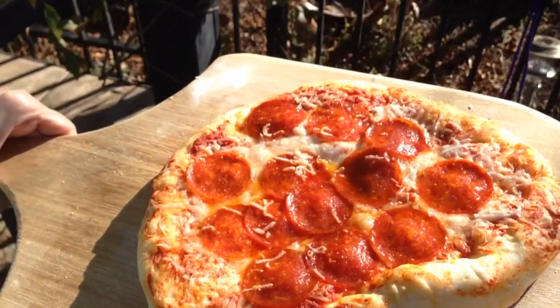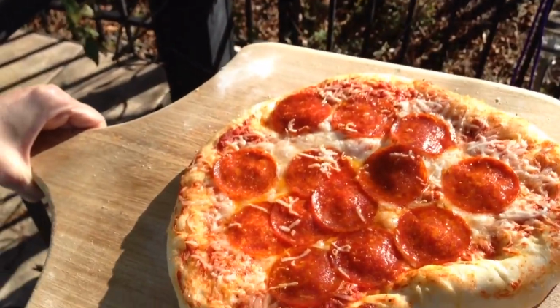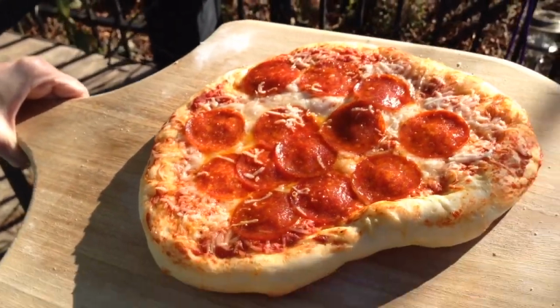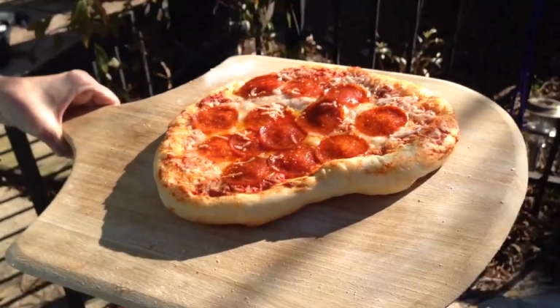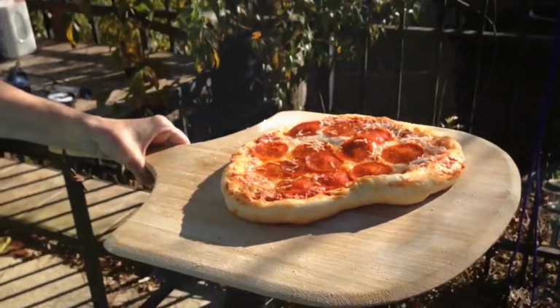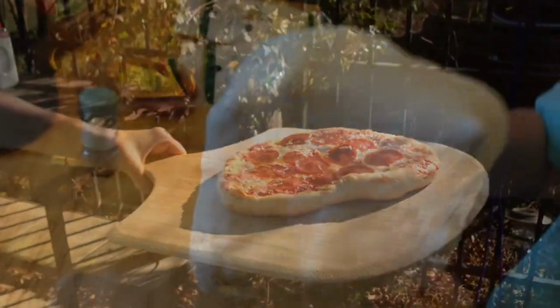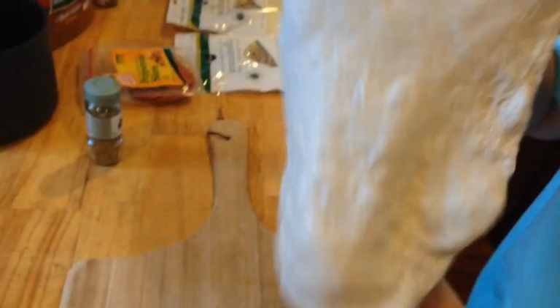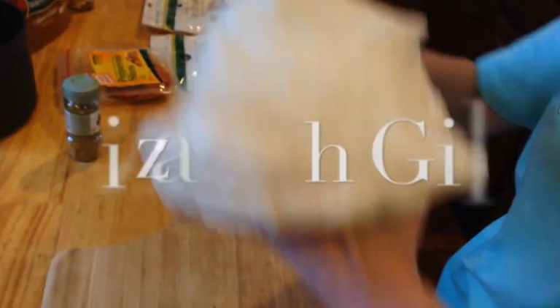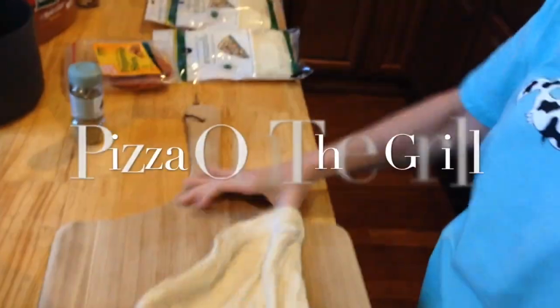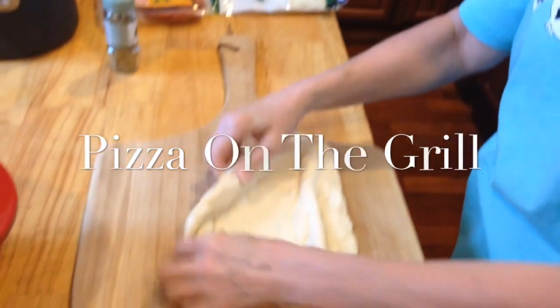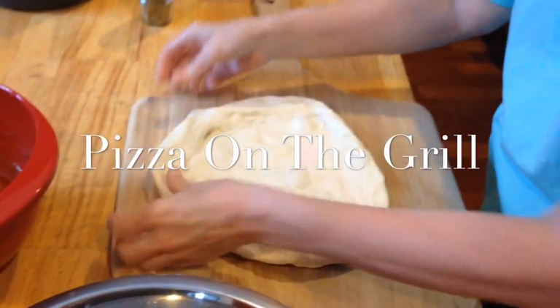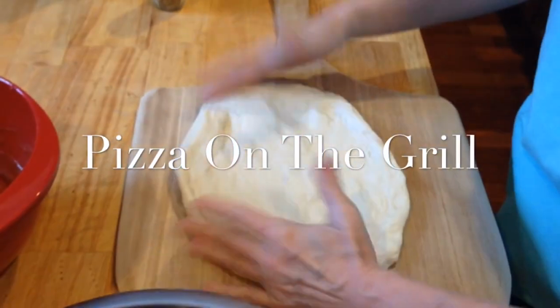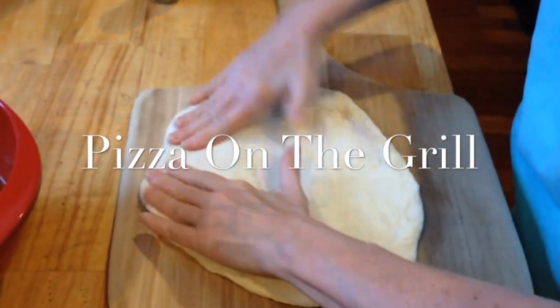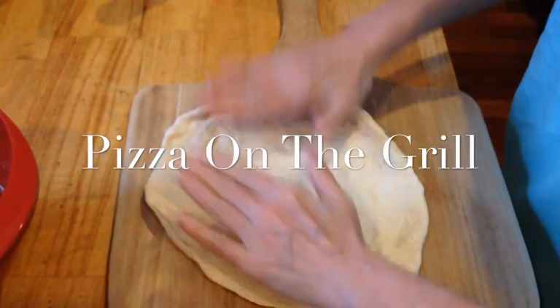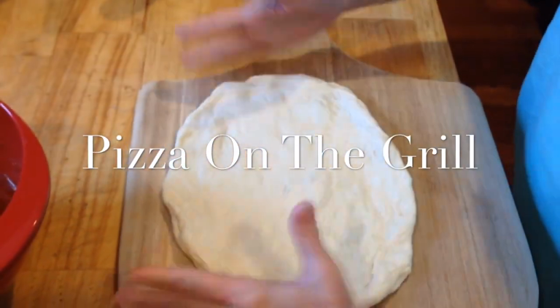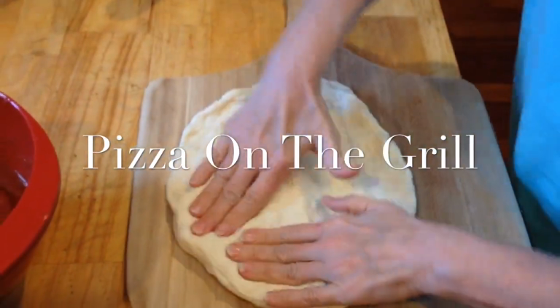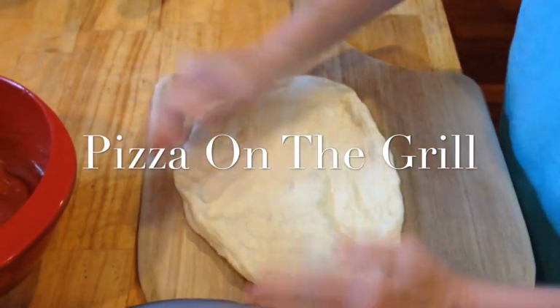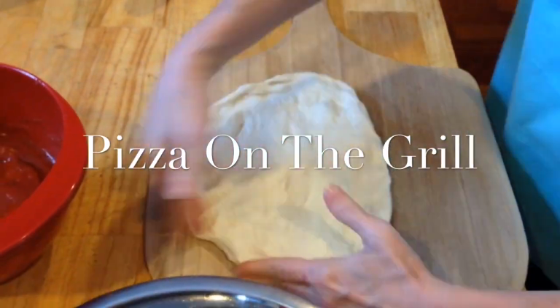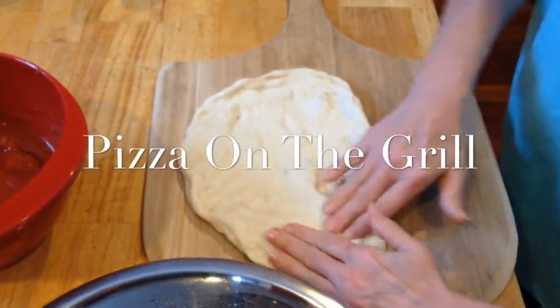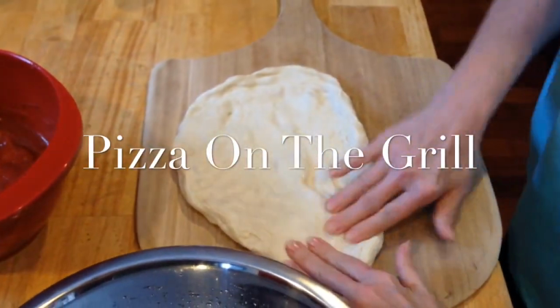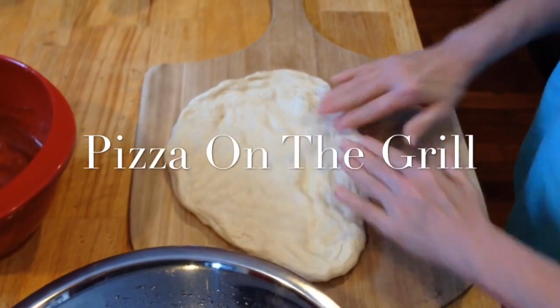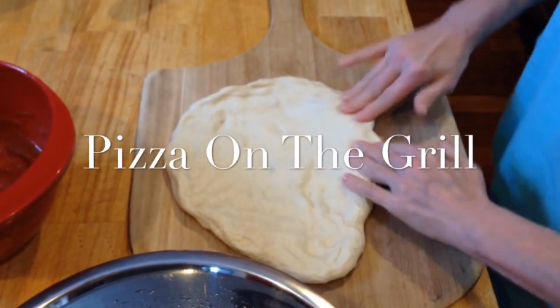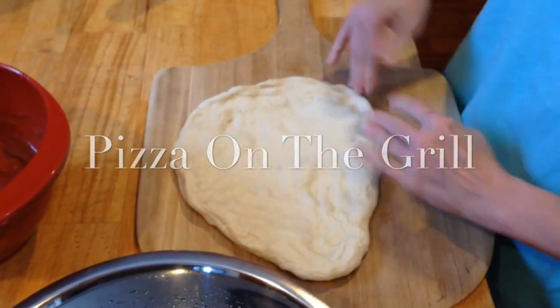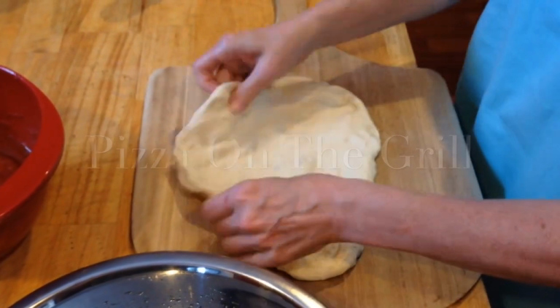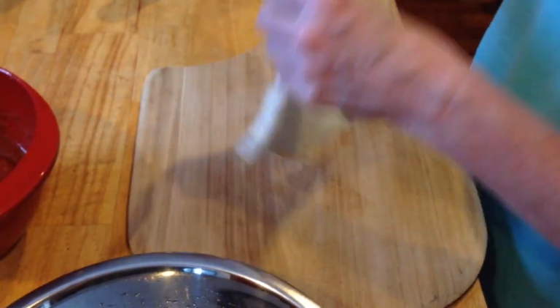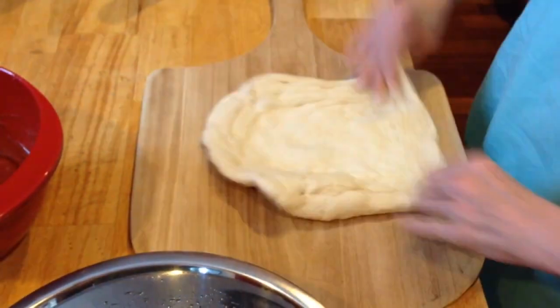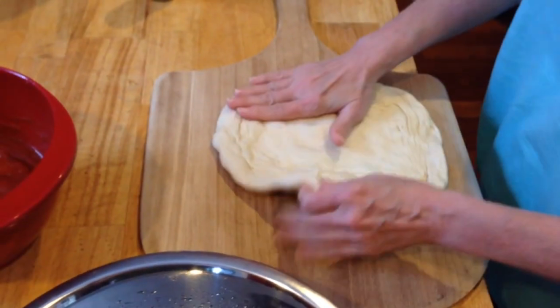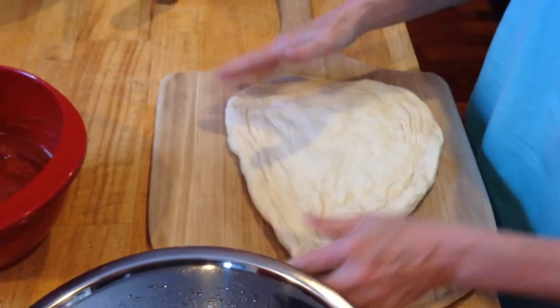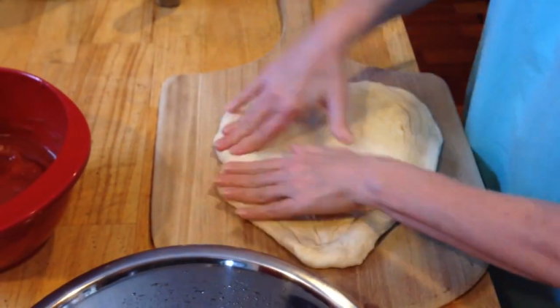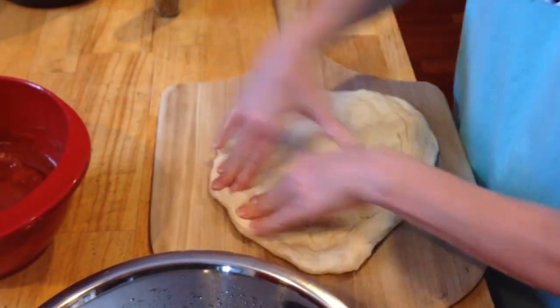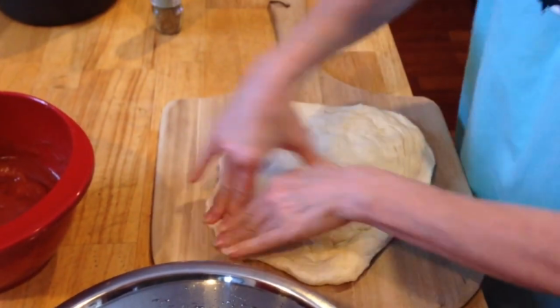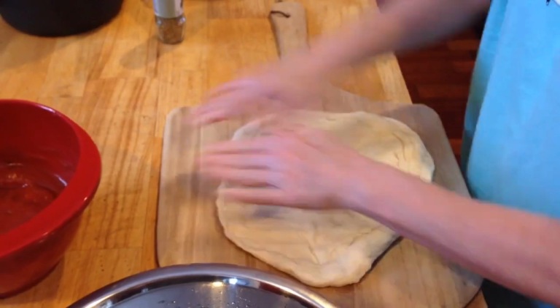BarbecueTricks.com — it's three tricks for barbecue pizza on the grill. First off, you want to use the best dough and the best cheese that you can afford. You can make the dough yourself, or just buy some dough from your favorite pizza joint — cheap. Usually they sell it uncooked.